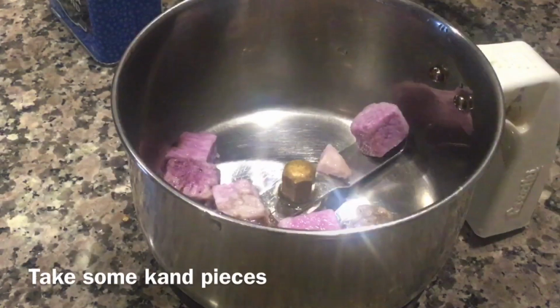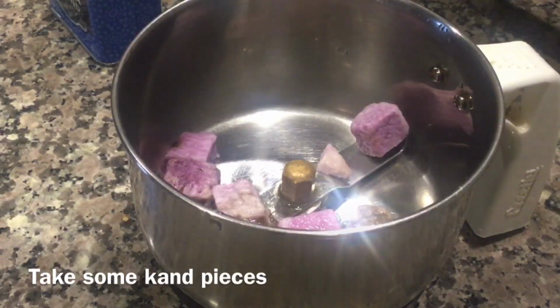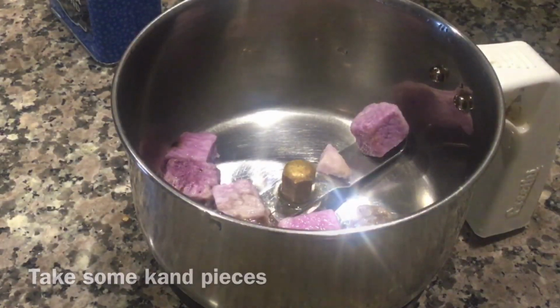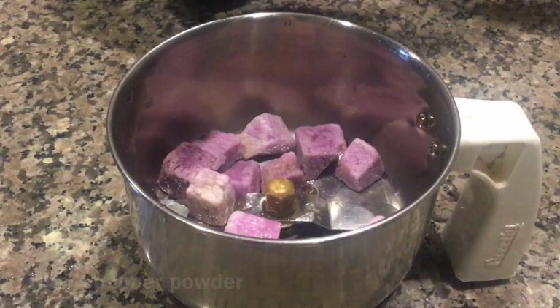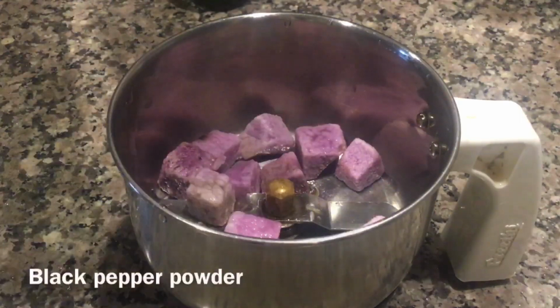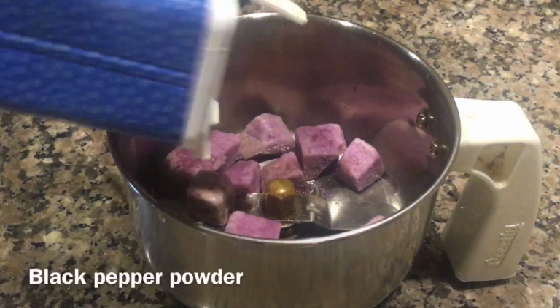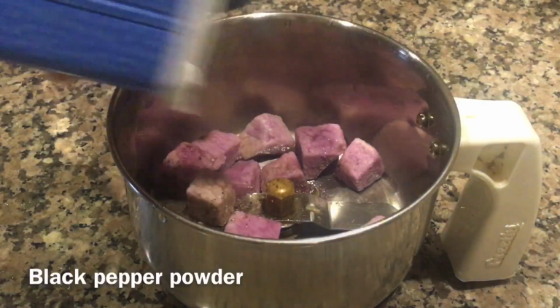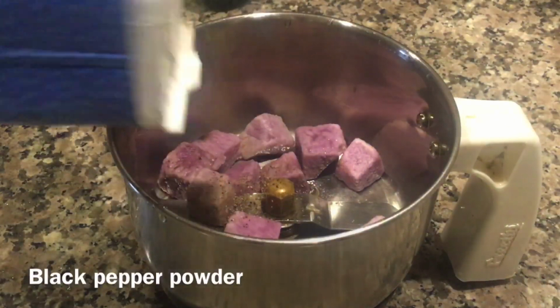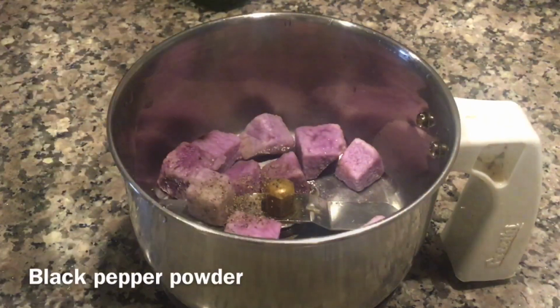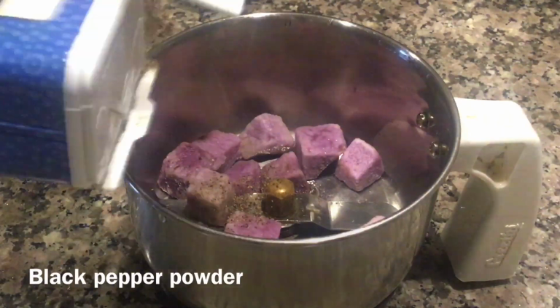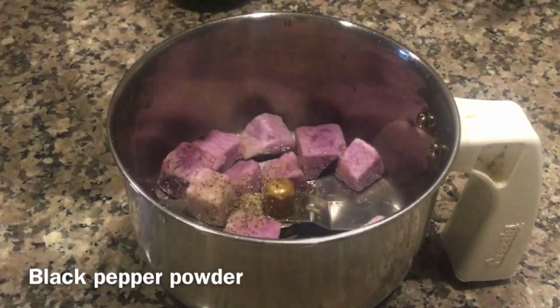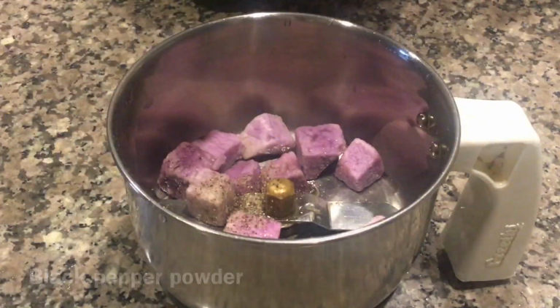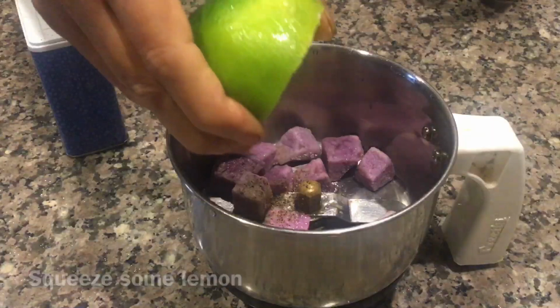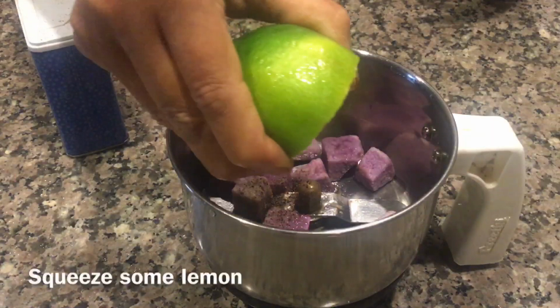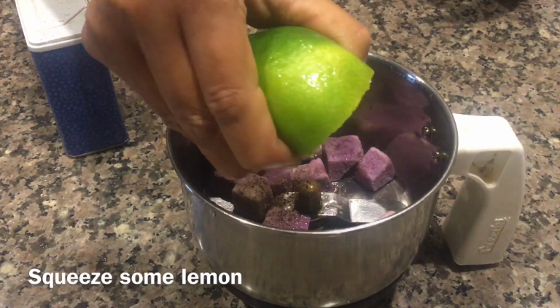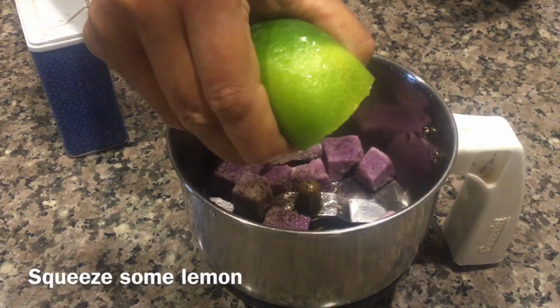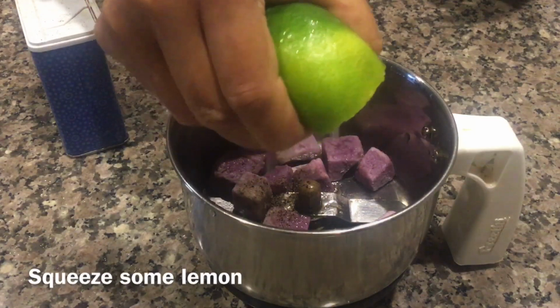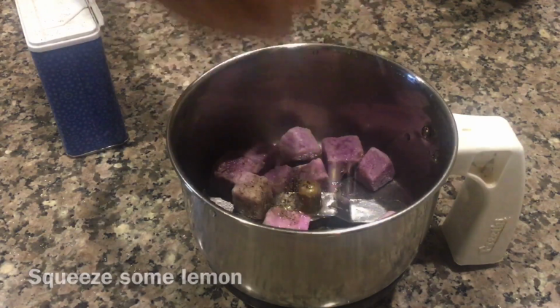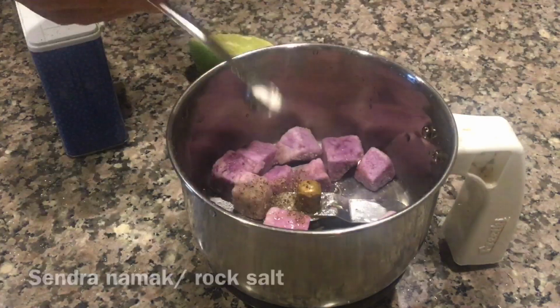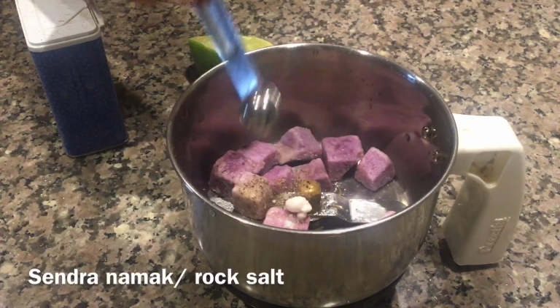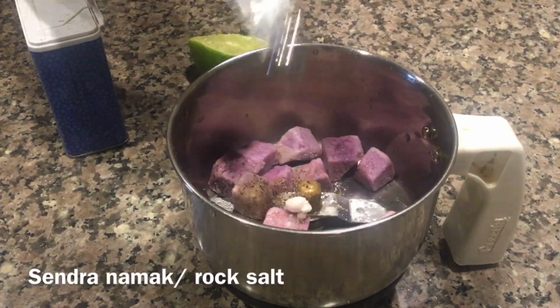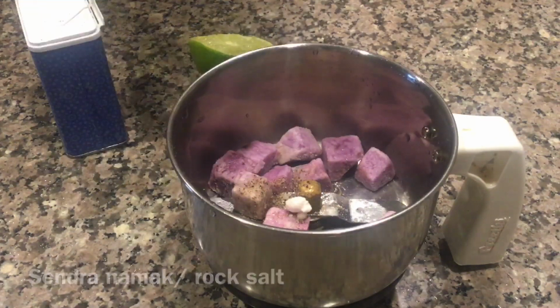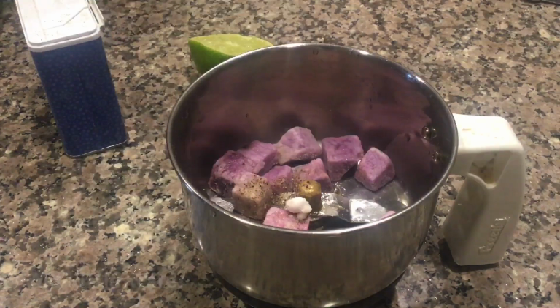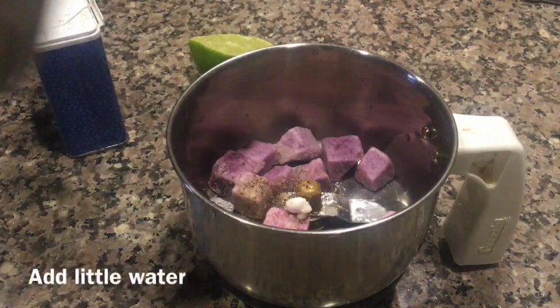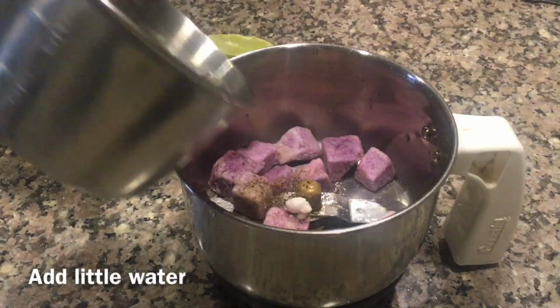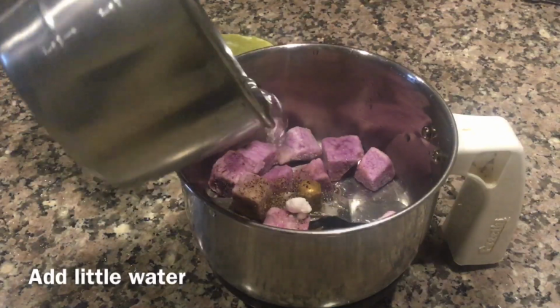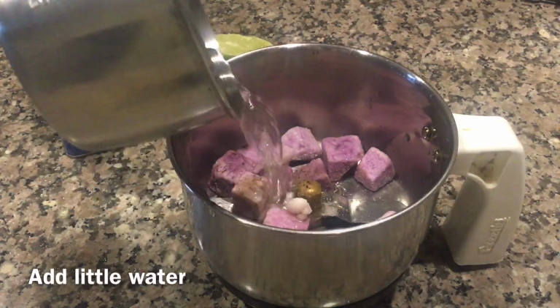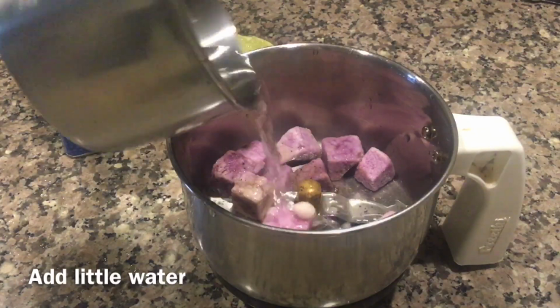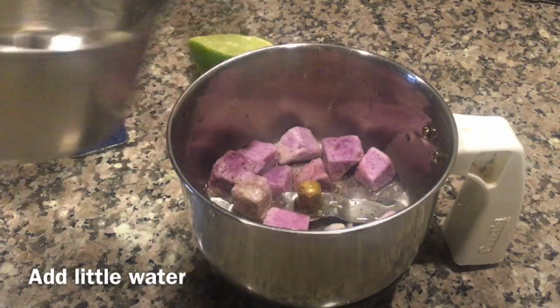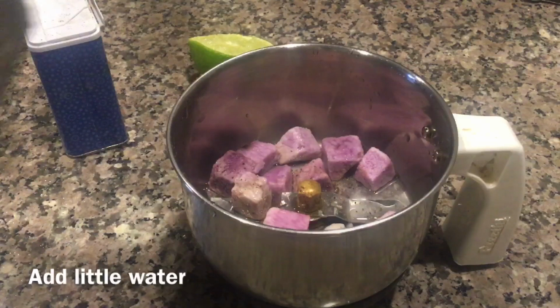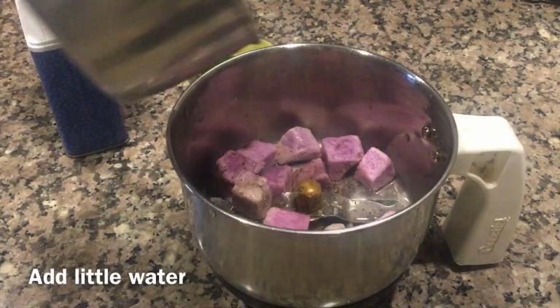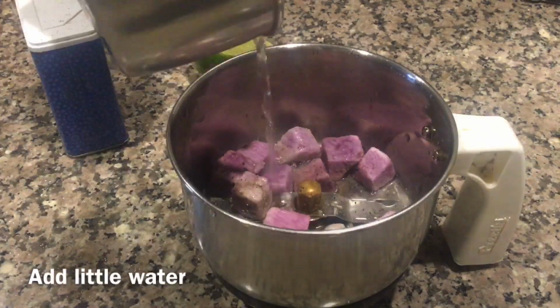Take some kandha (onion) pieces. To this, add black pepper, squeeze some lemon, add sendha namak (rock salt), and a little water. Now grind it.